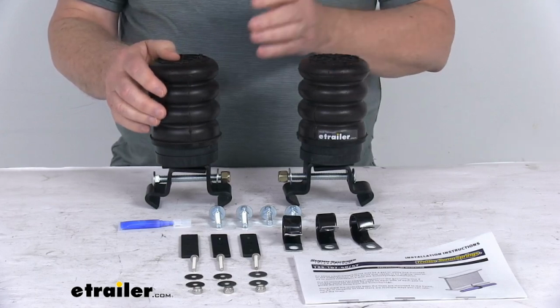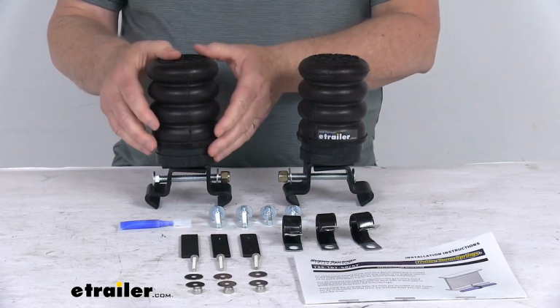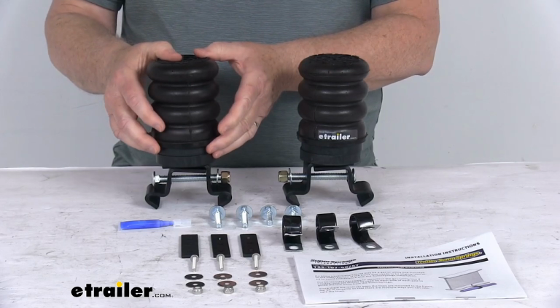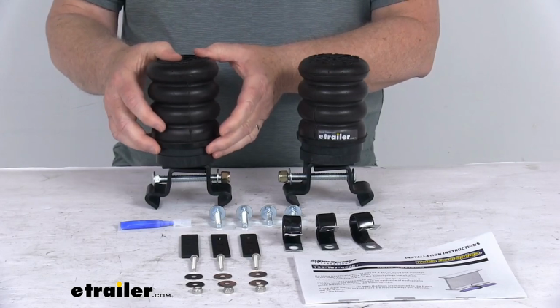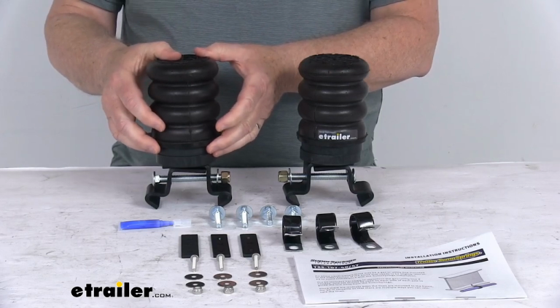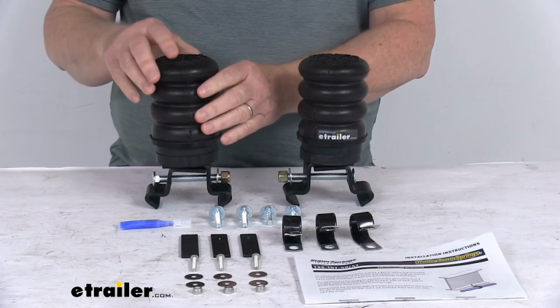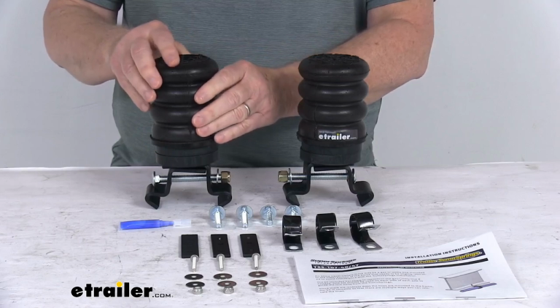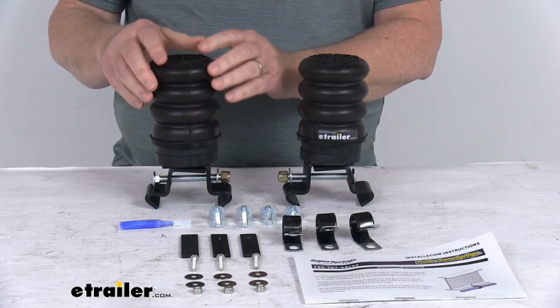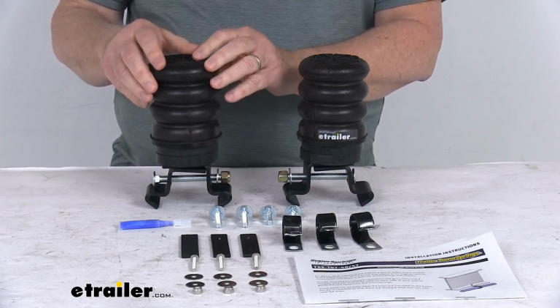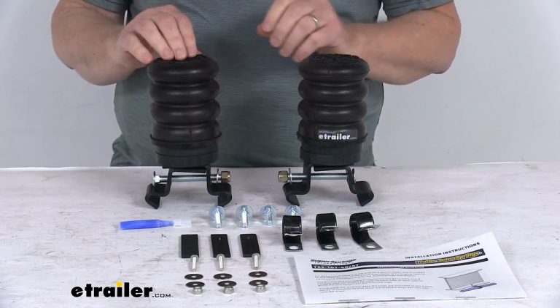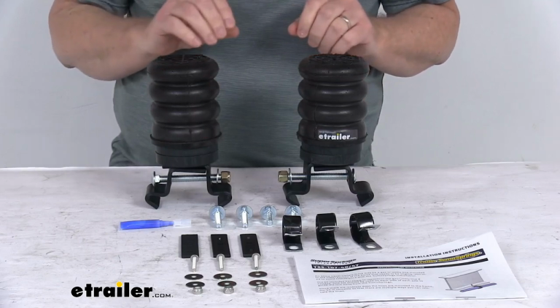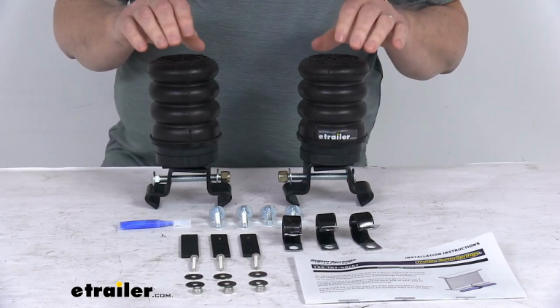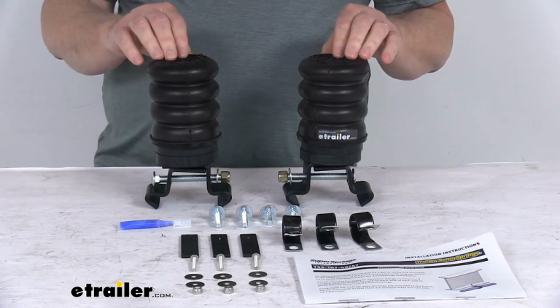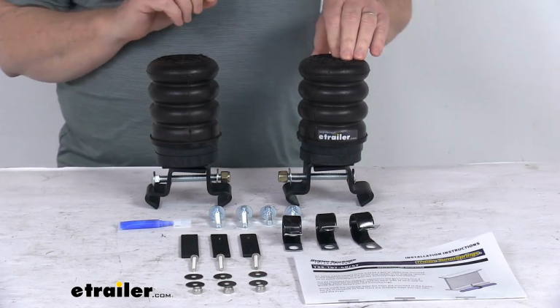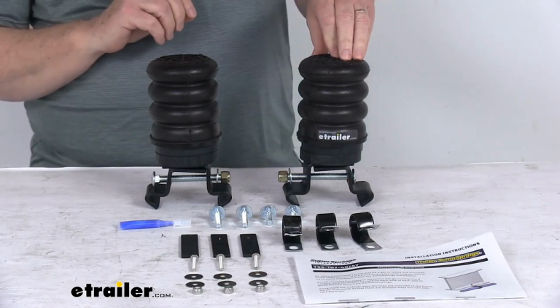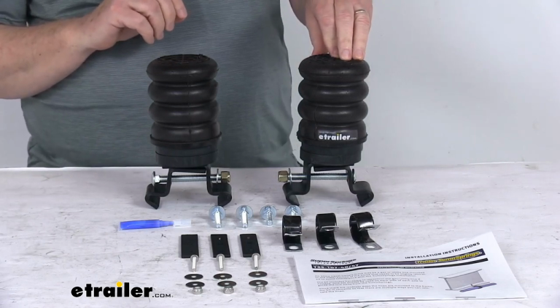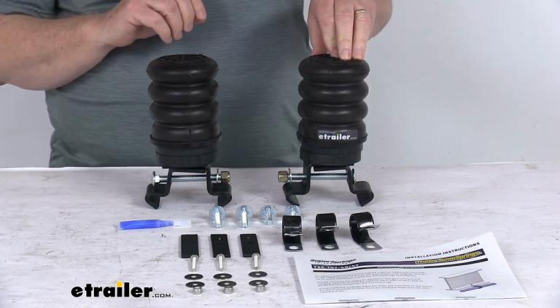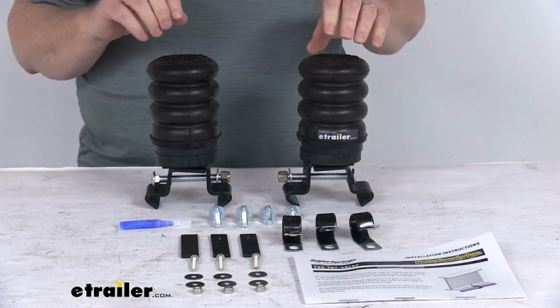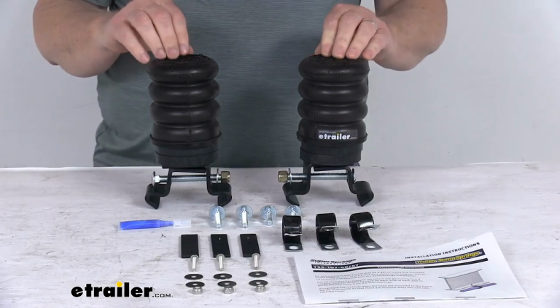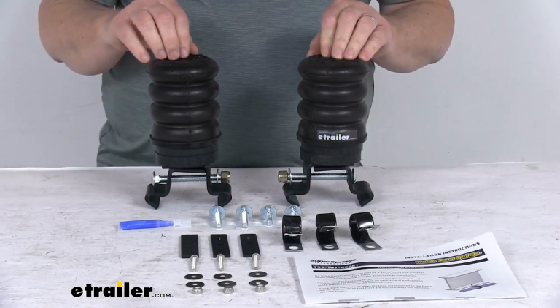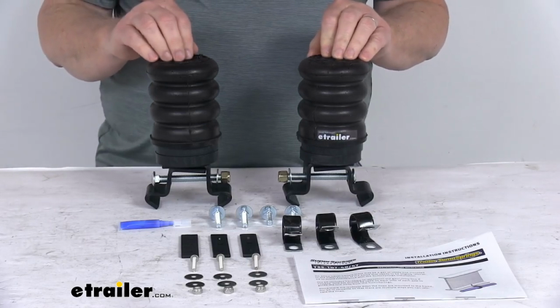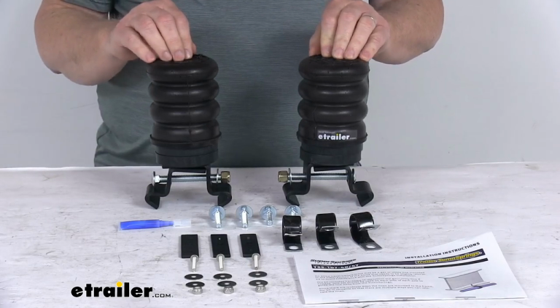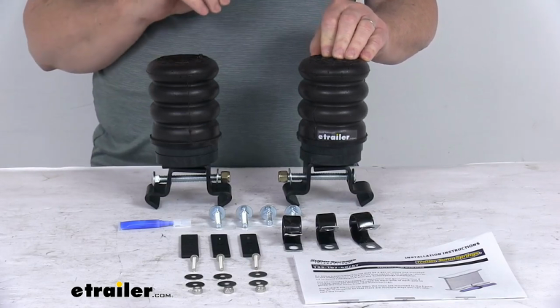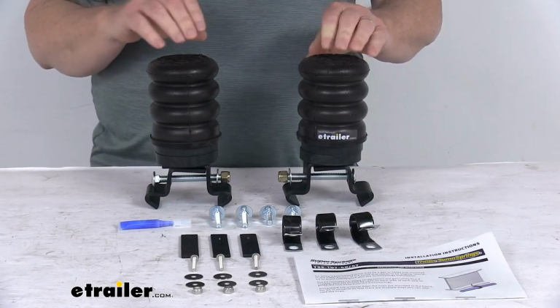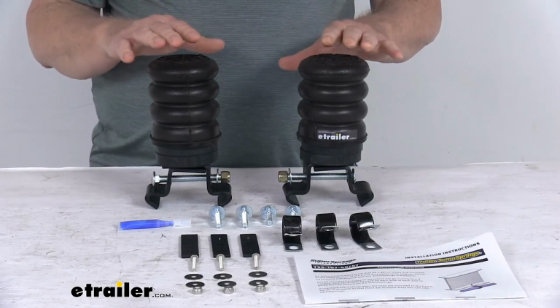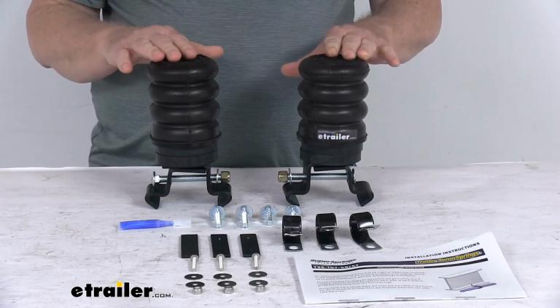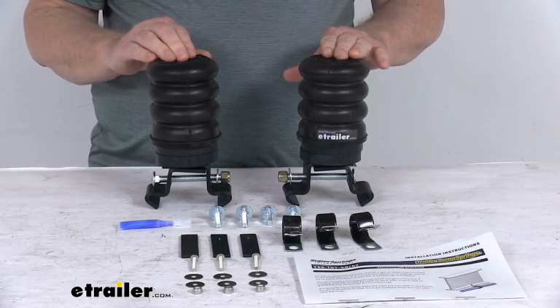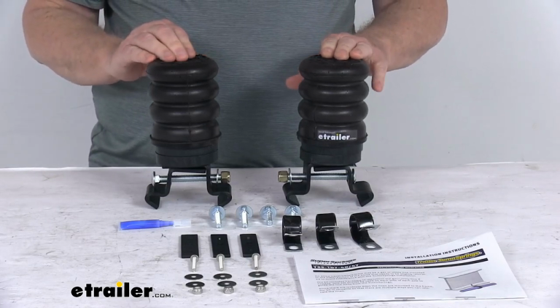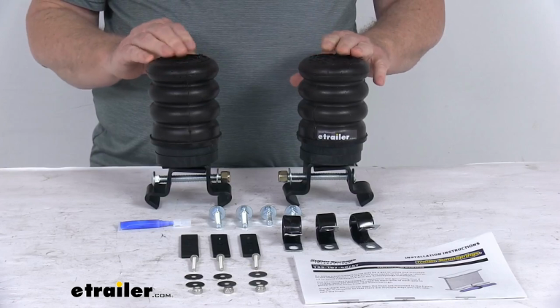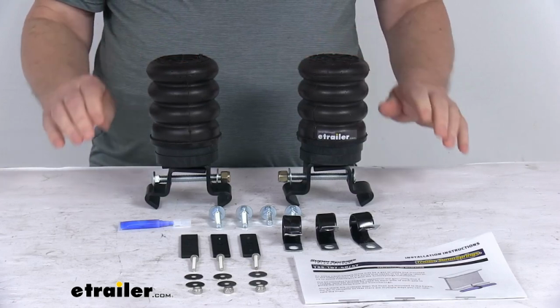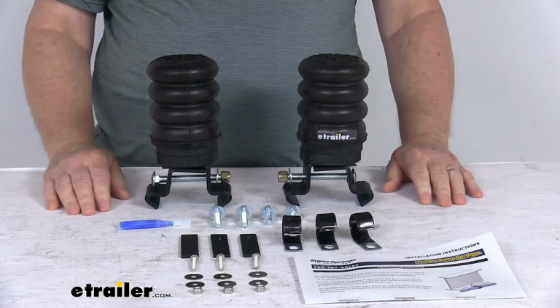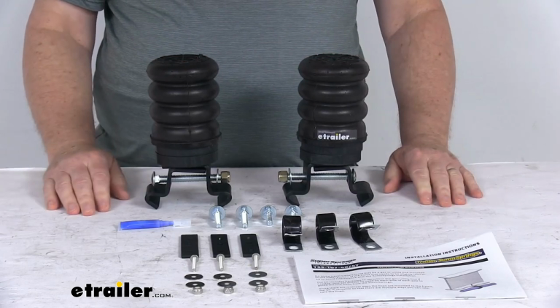They also act as shock absorbers taking the brunt of any bumps and rough roads, which will reduce the load on your leaf spring assembly and helps extend the life of your trailer suspension. This is designed to work with a suspension system that is in good working order.